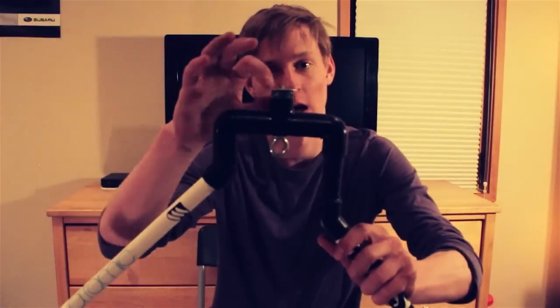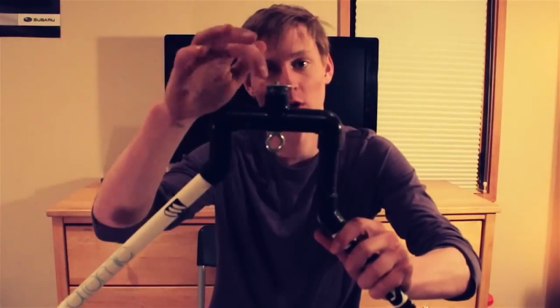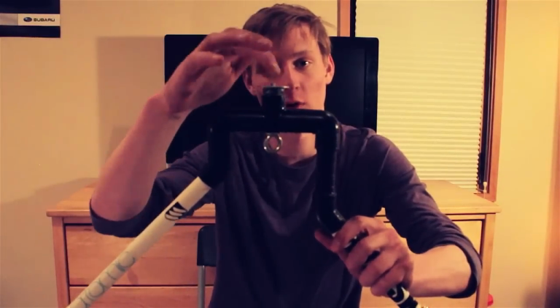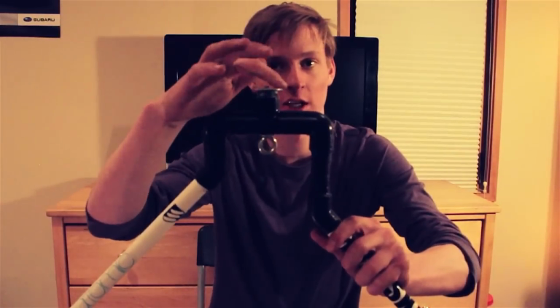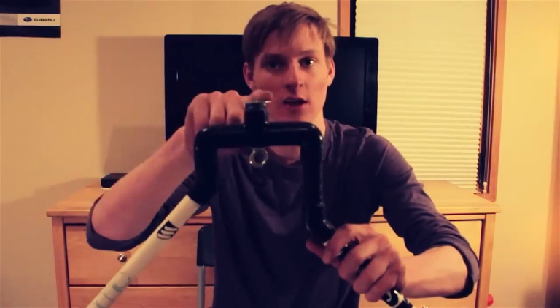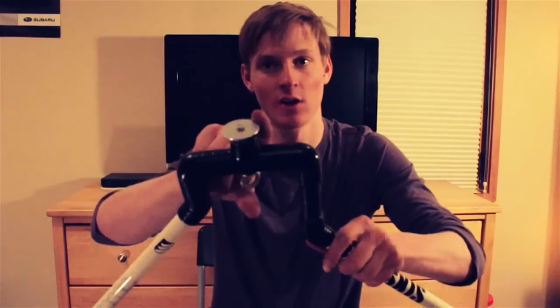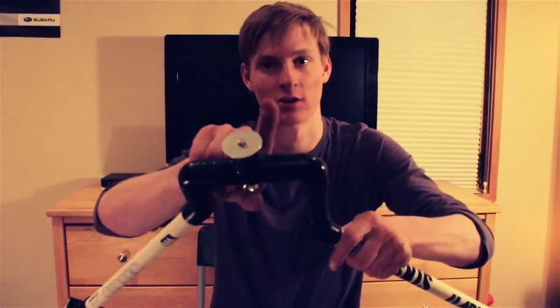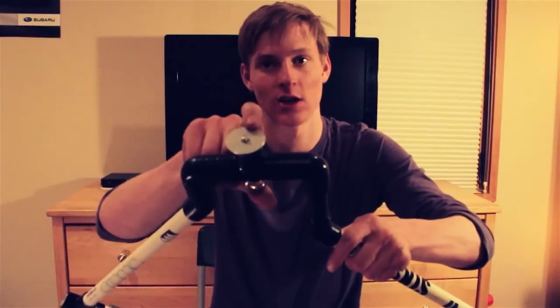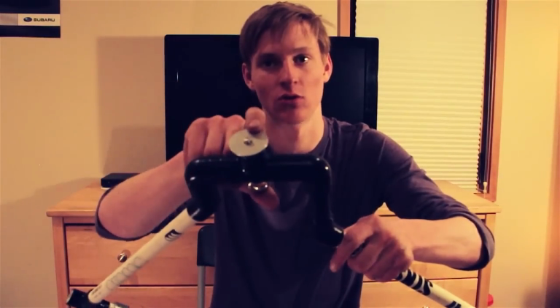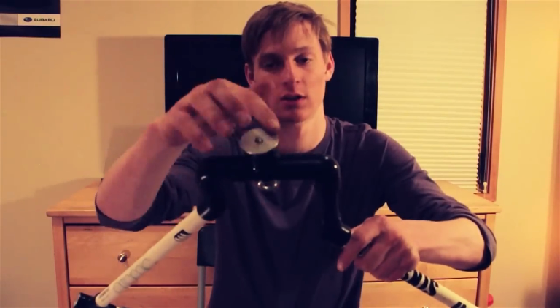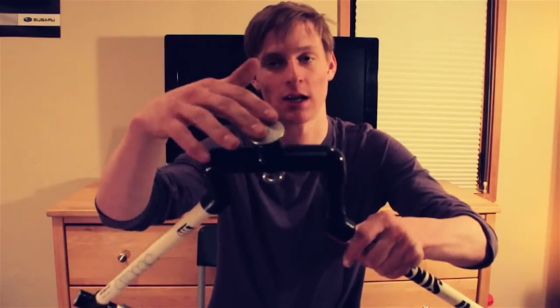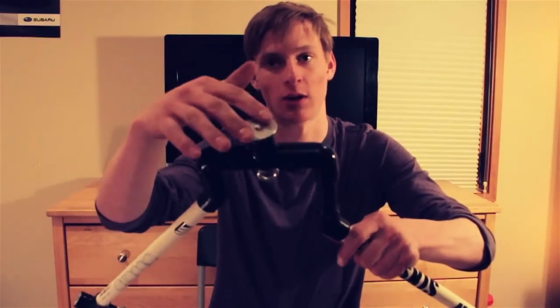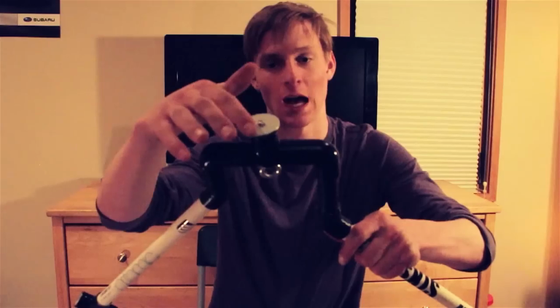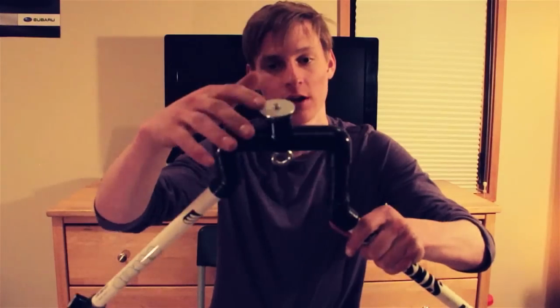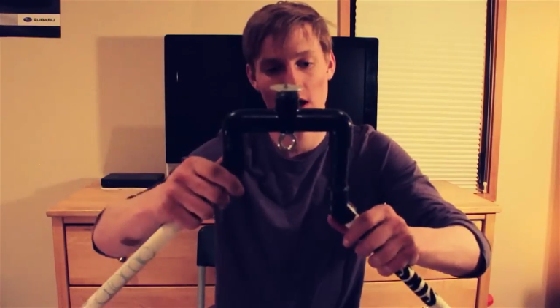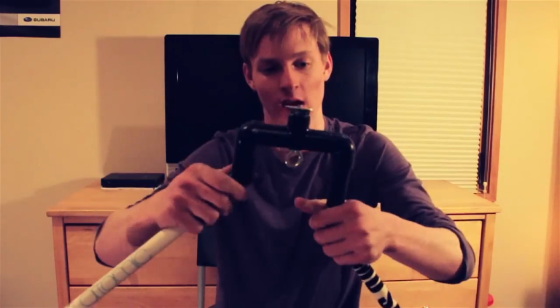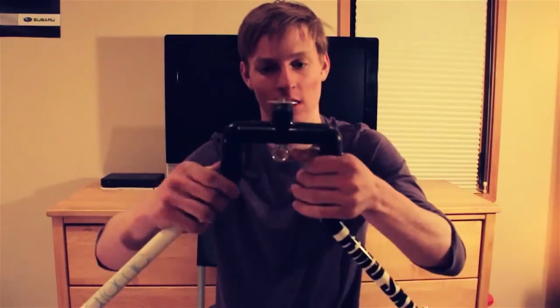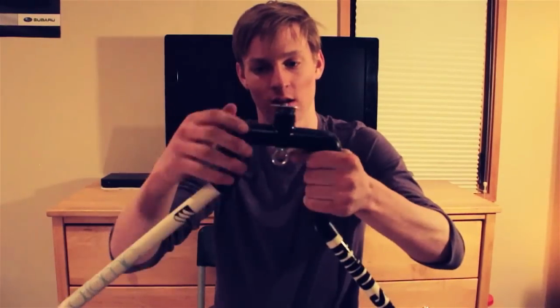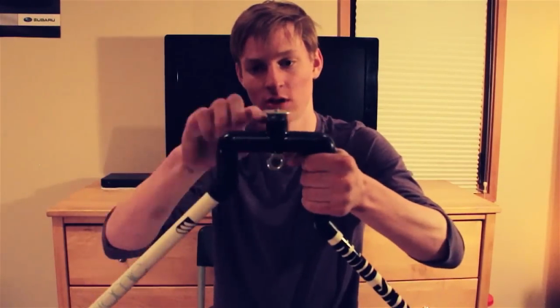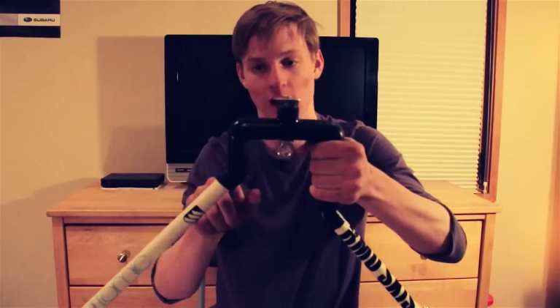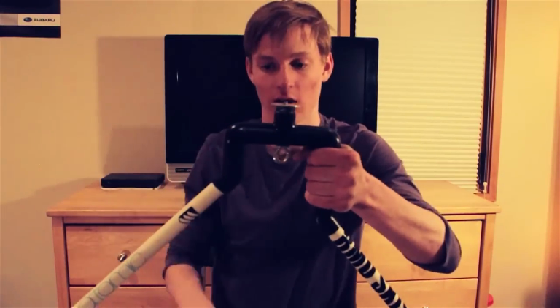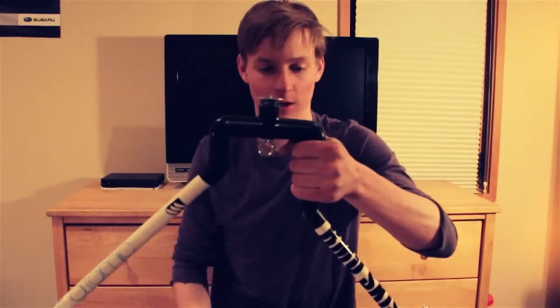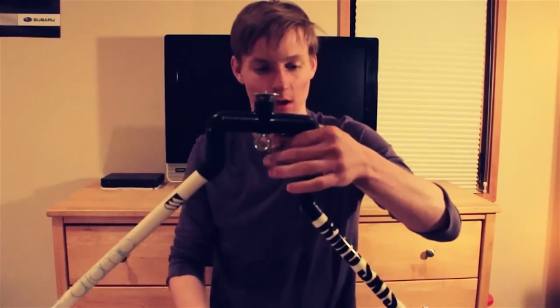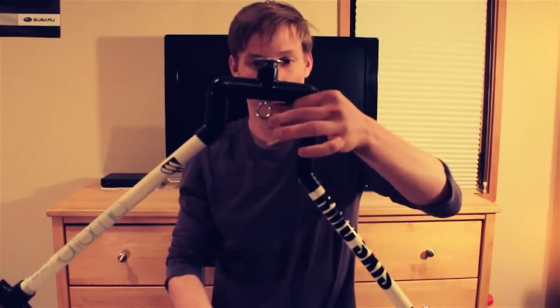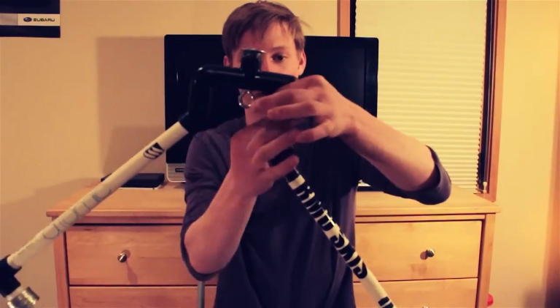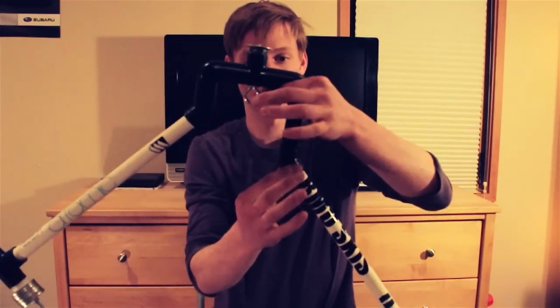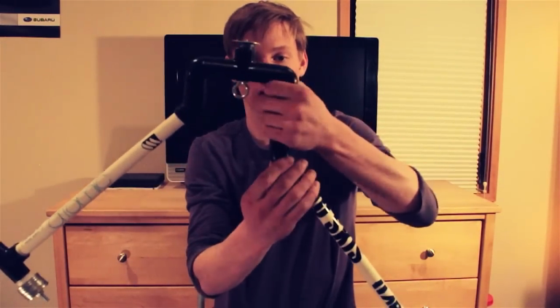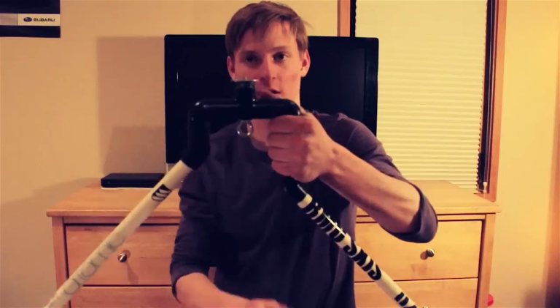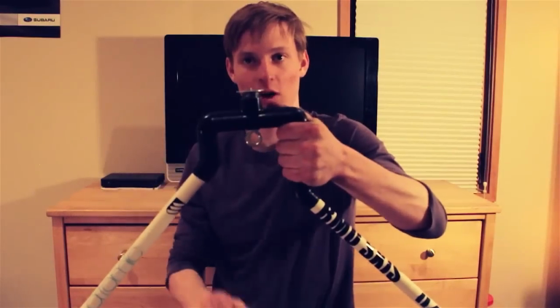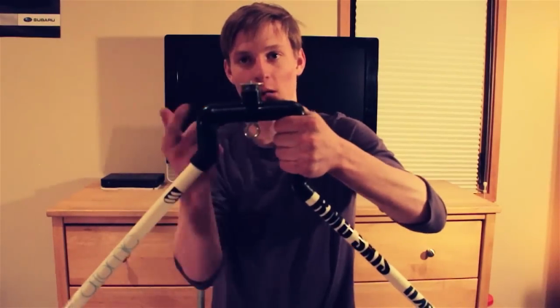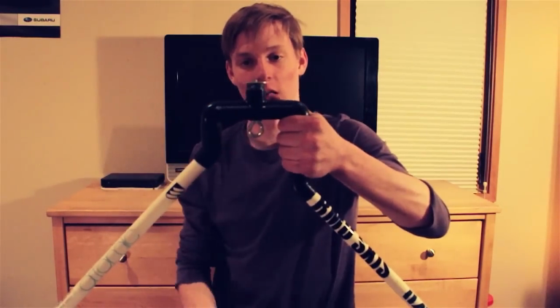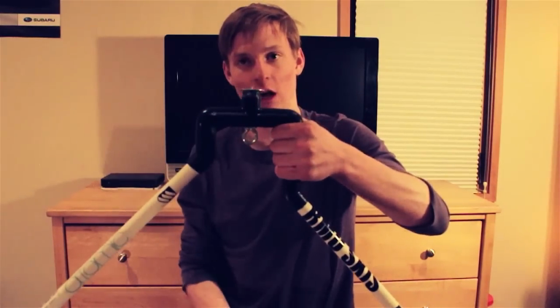I super glued a fender washer here to stabilize the camera a little bit extra, and then just 90-degree elbows here. I made this part go down a little bit longer, put a little hand grip, and wrapped this in electrical tape.